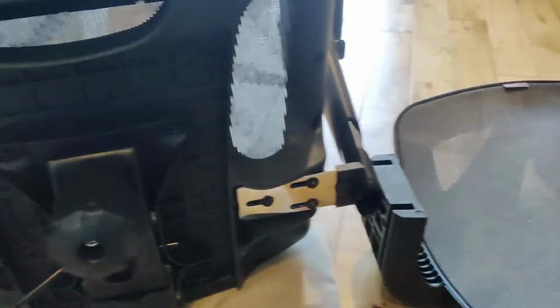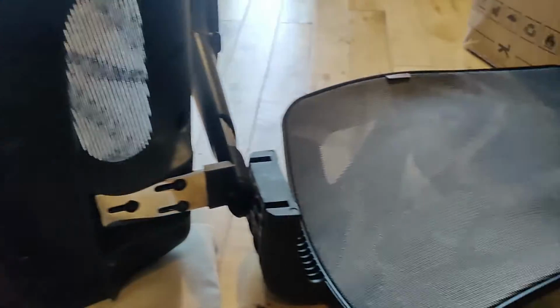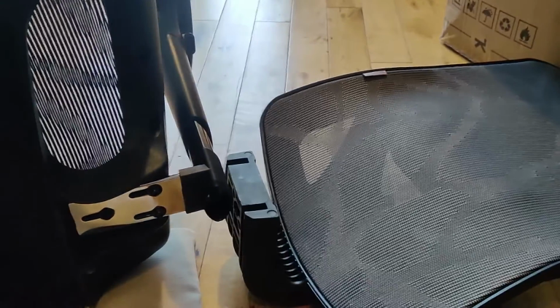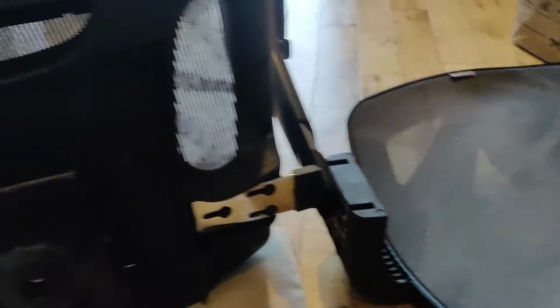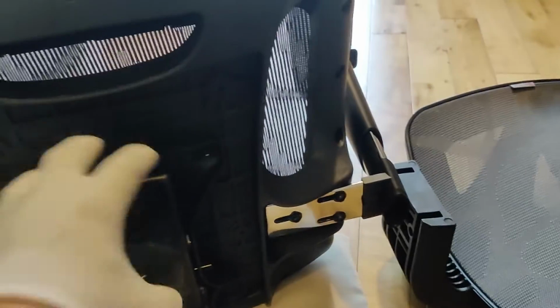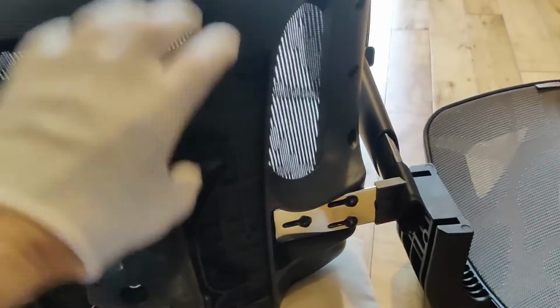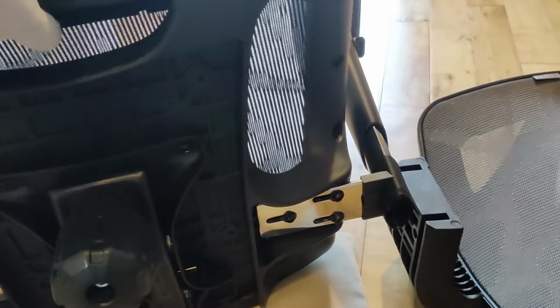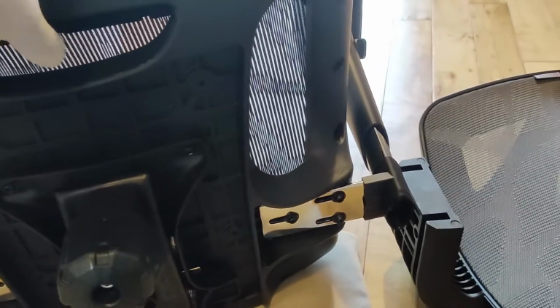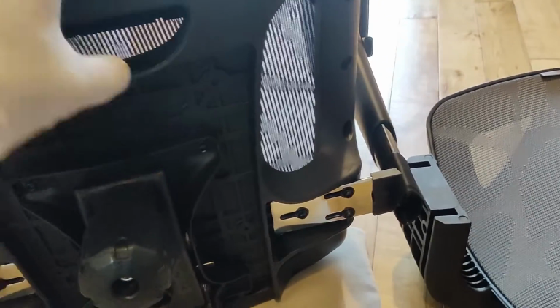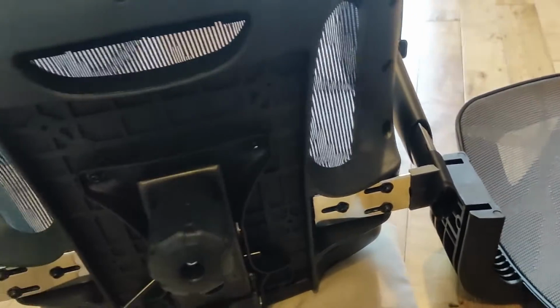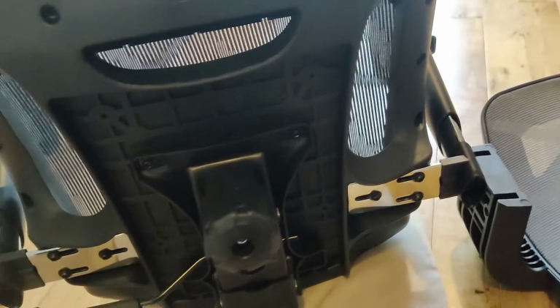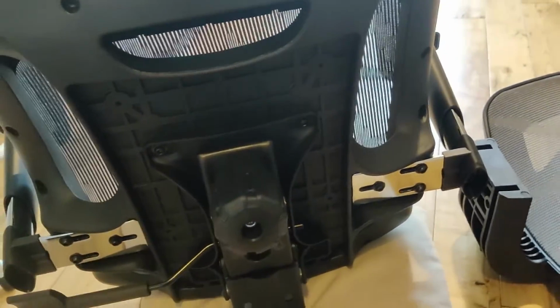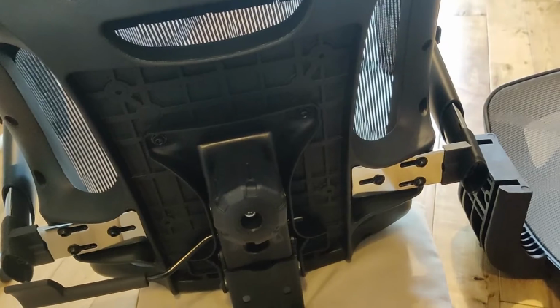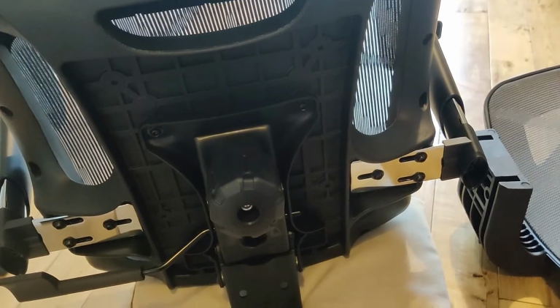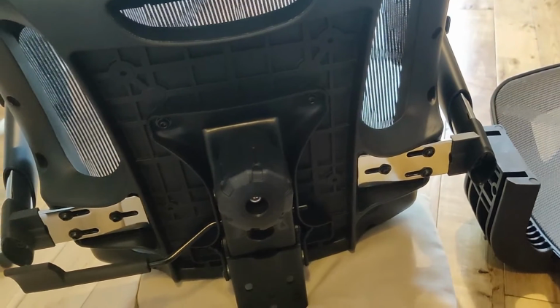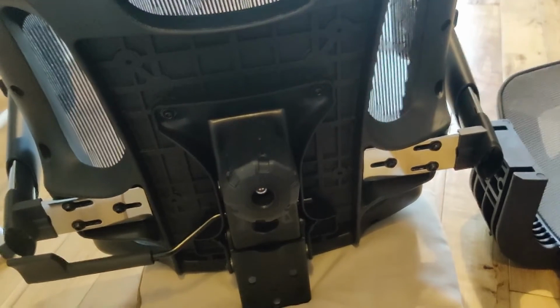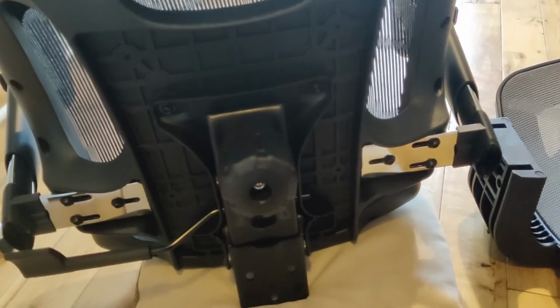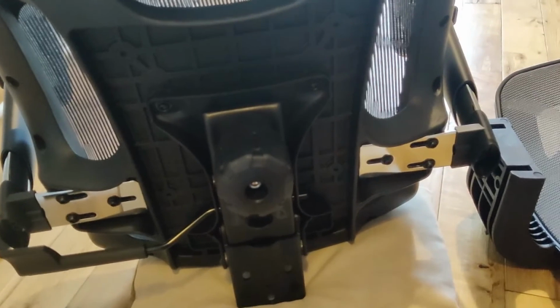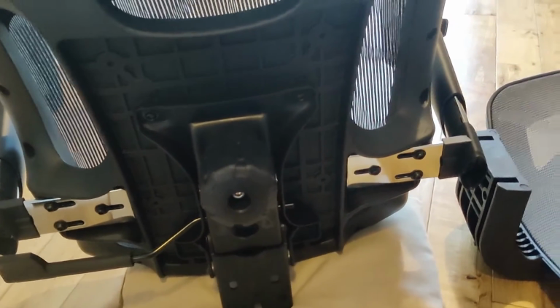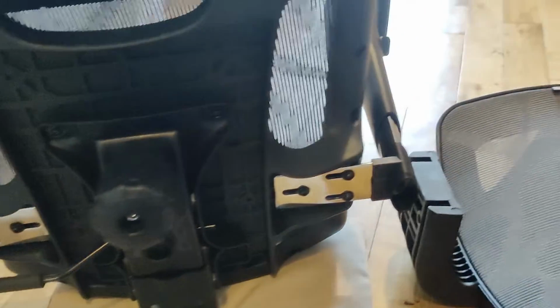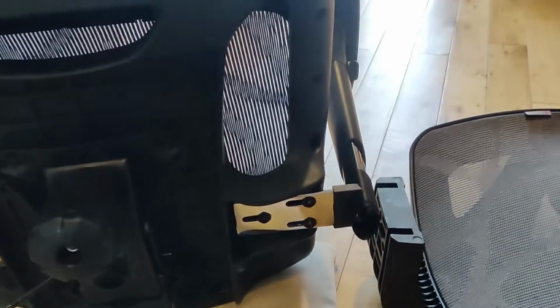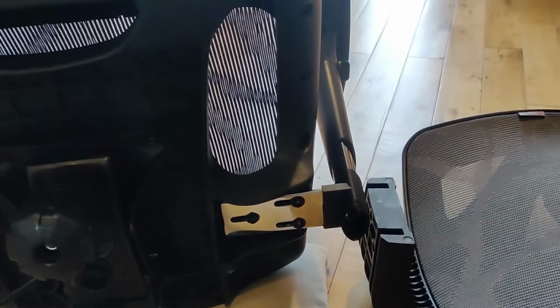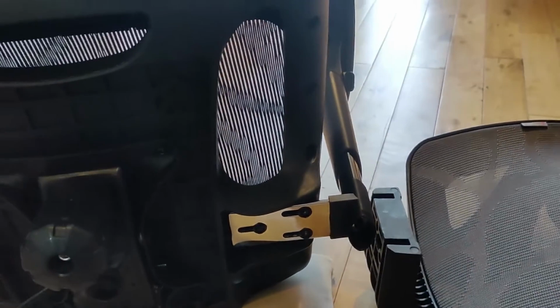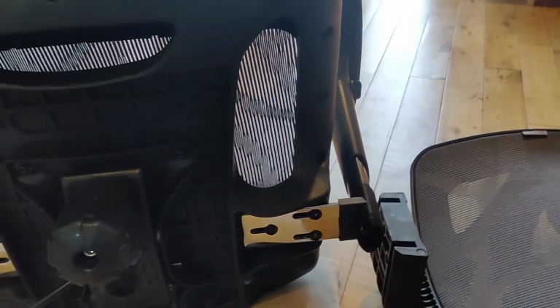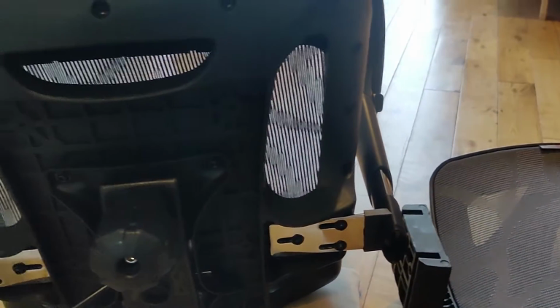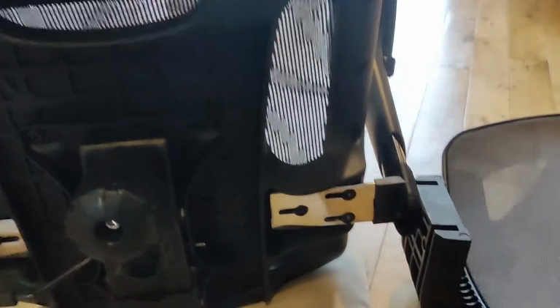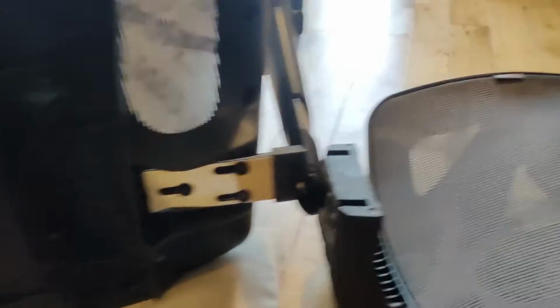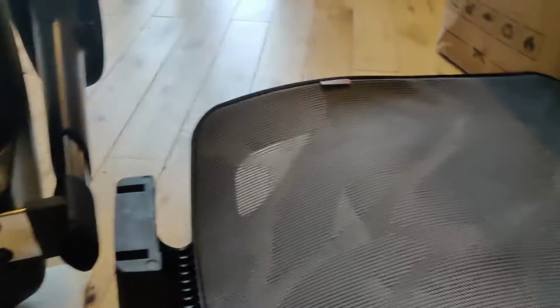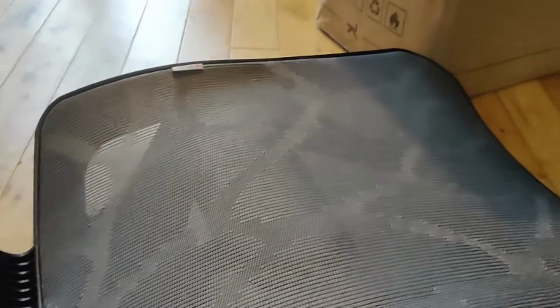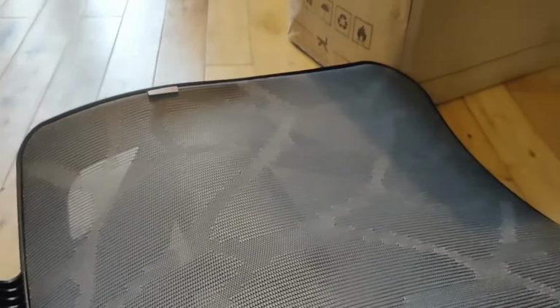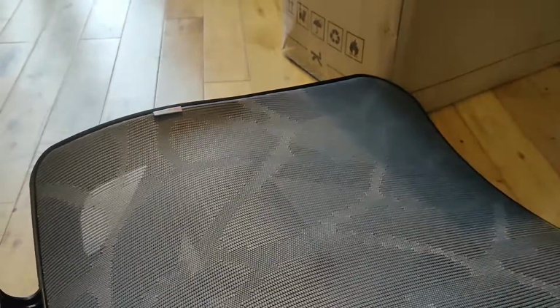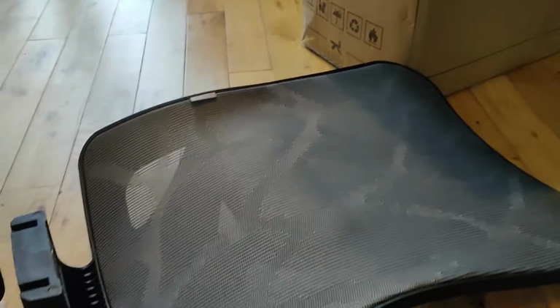It is fairly heavy, so you might want to get someone else to help you — especially the base. It's quite a heavy weight and trying to move it around and fit everything on your own is quite challenging.